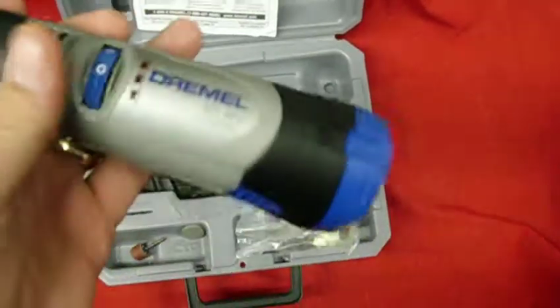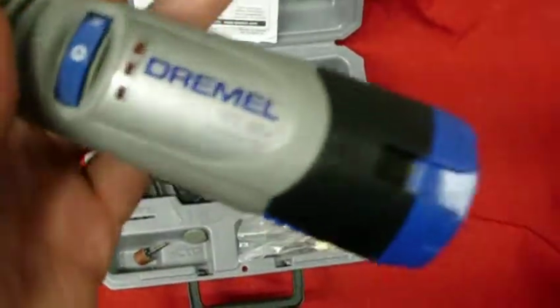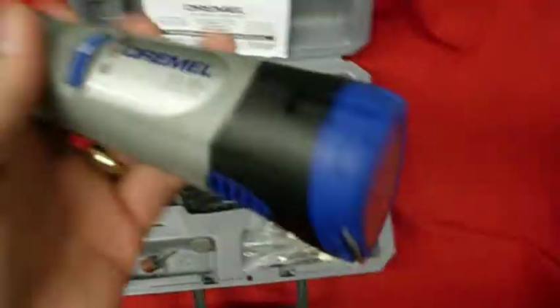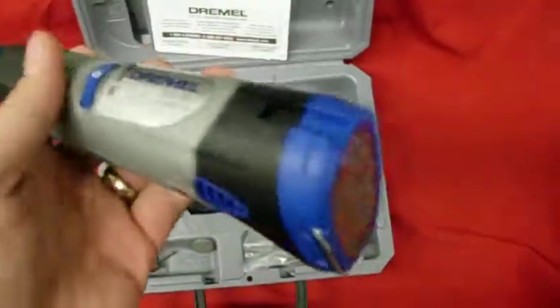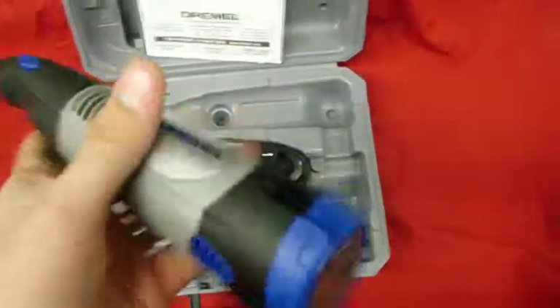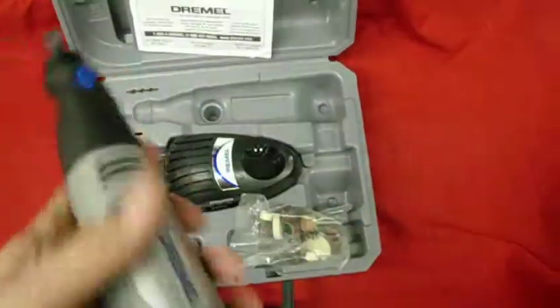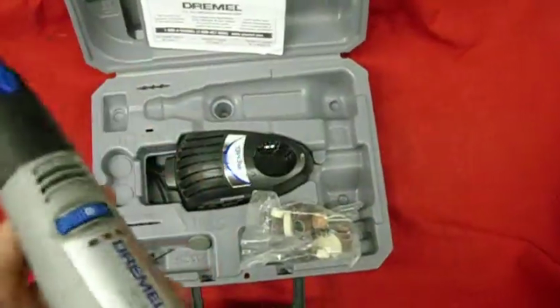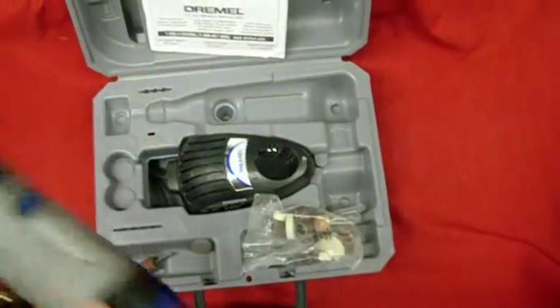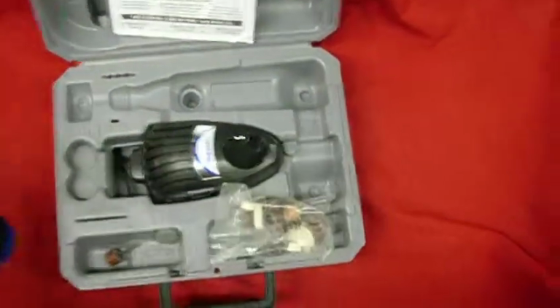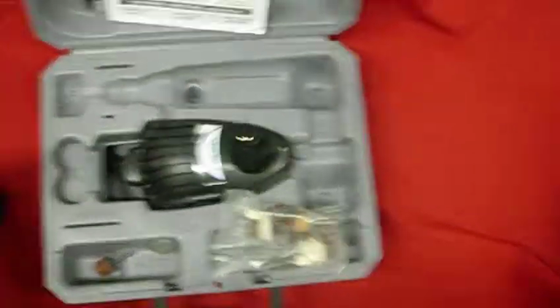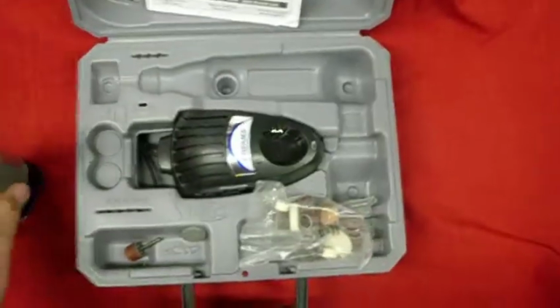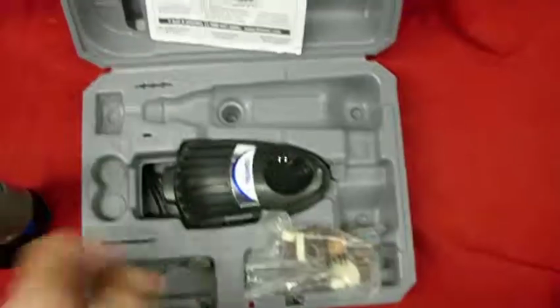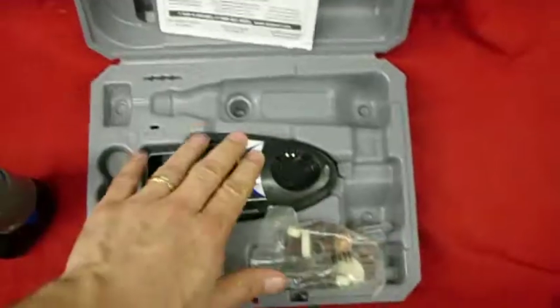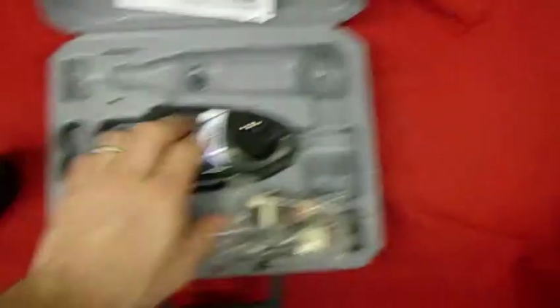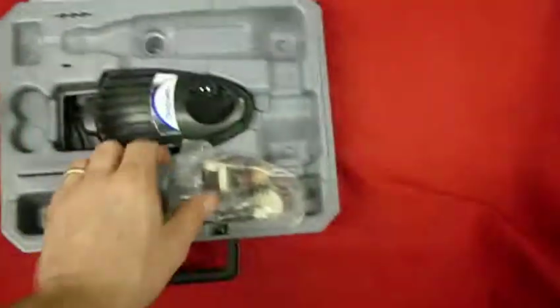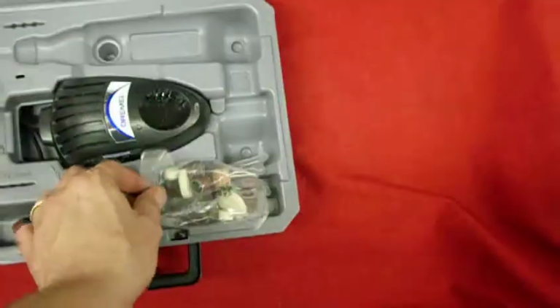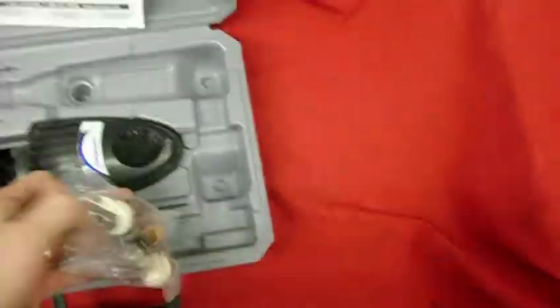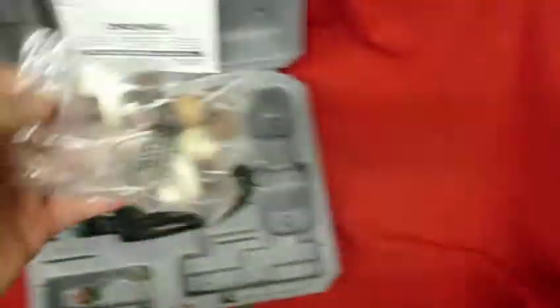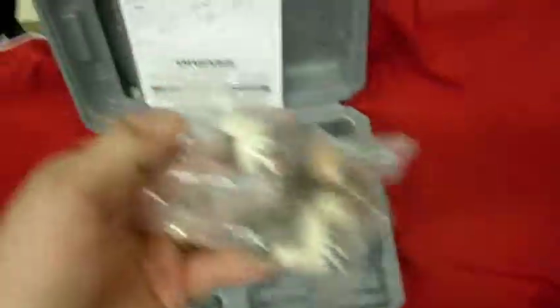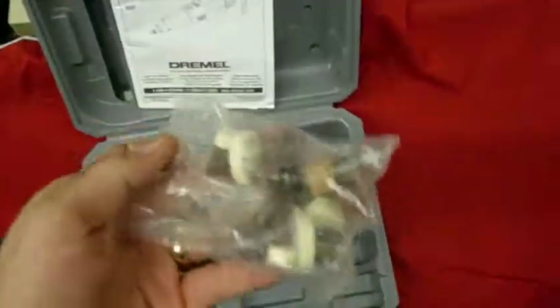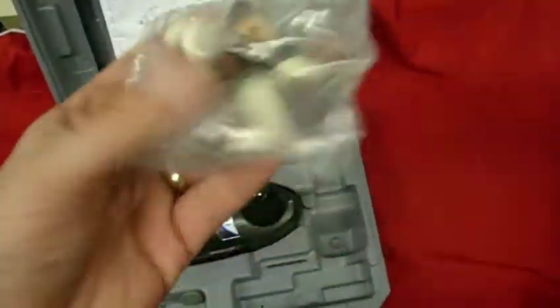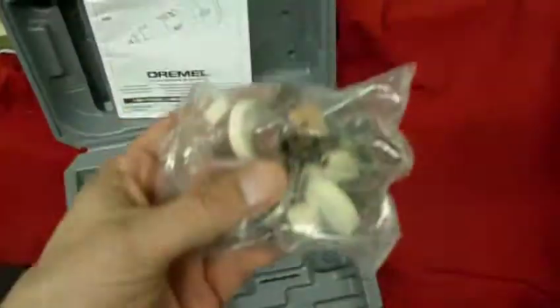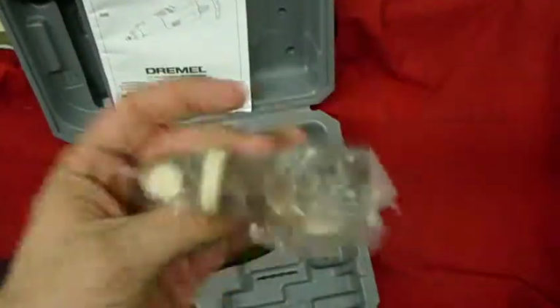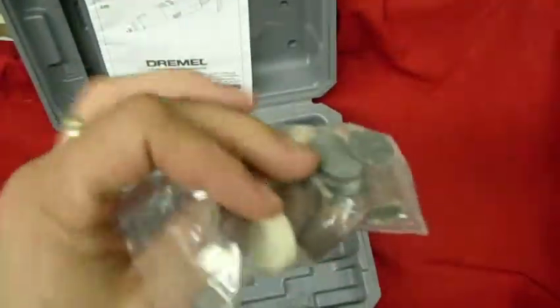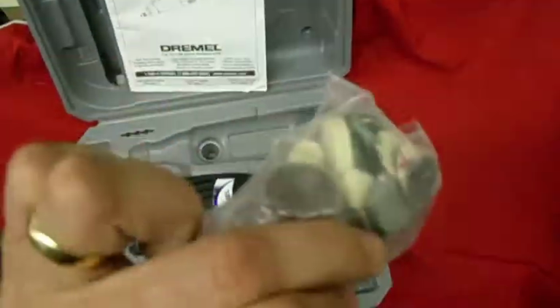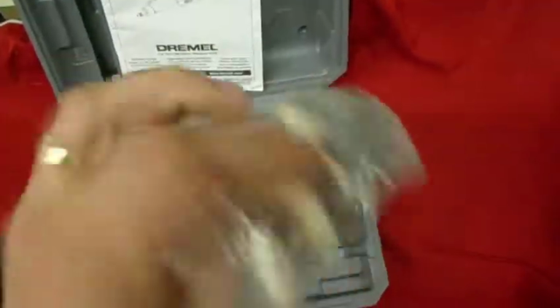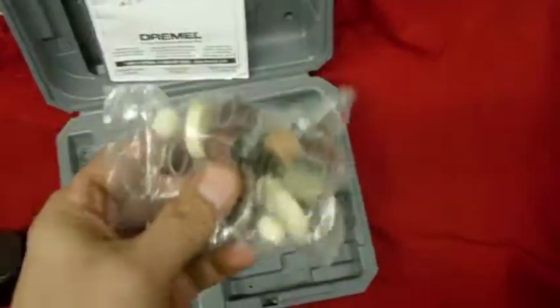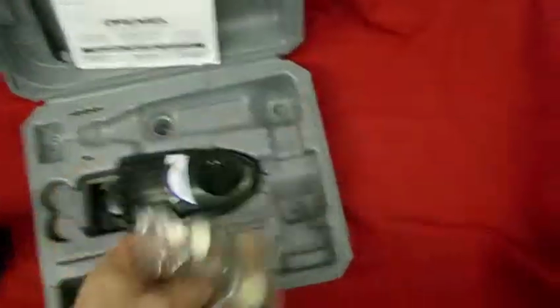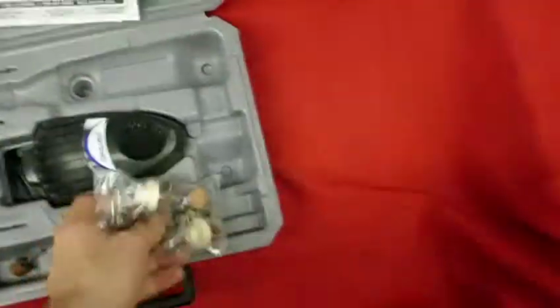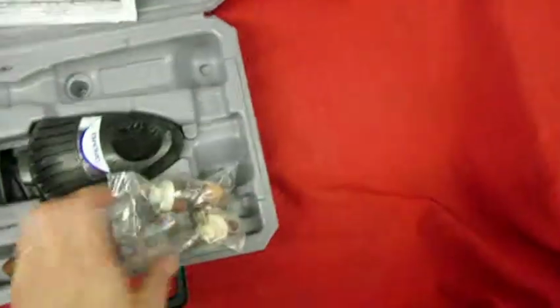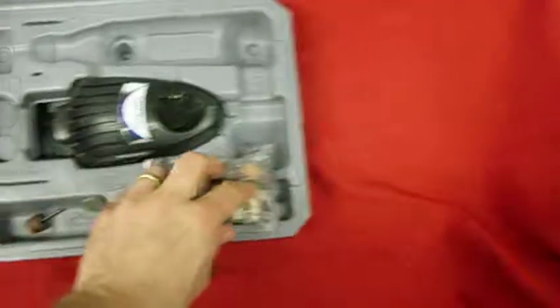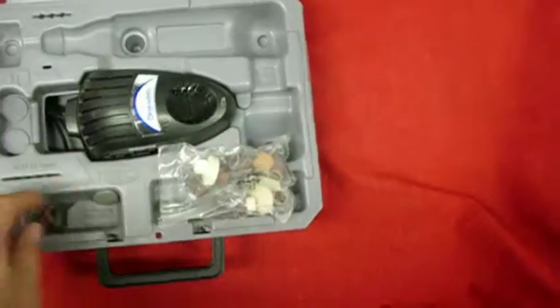Variable speed, up to 10 different speeds. It comes with a charger and a bag of little bits and odds and ends.